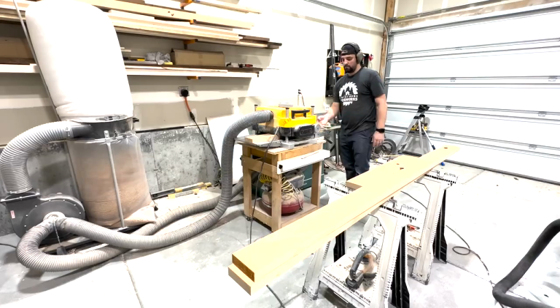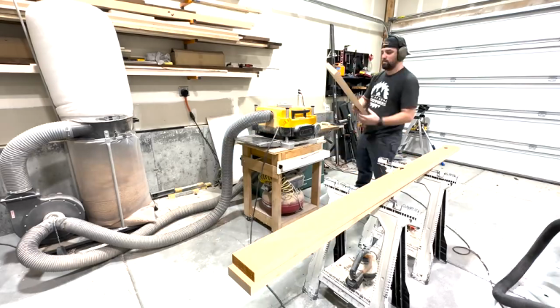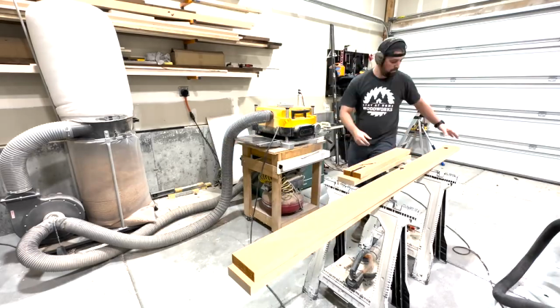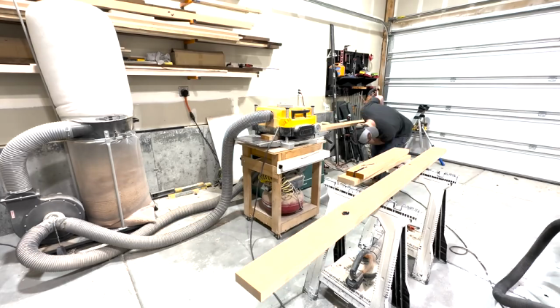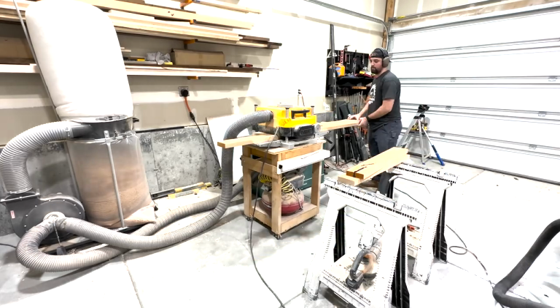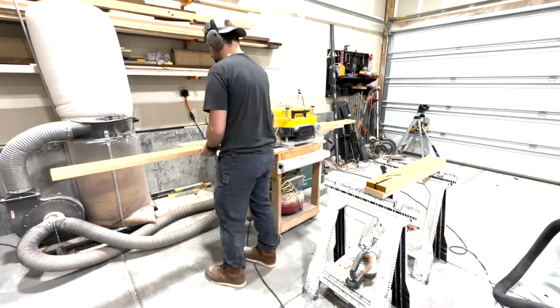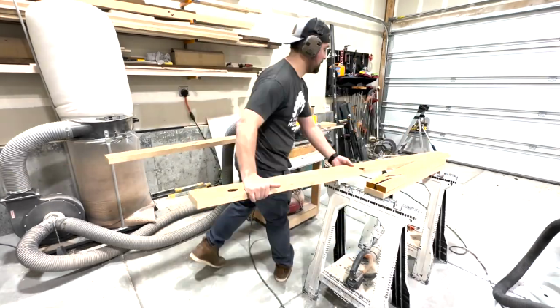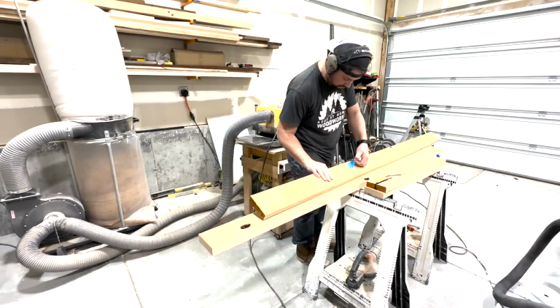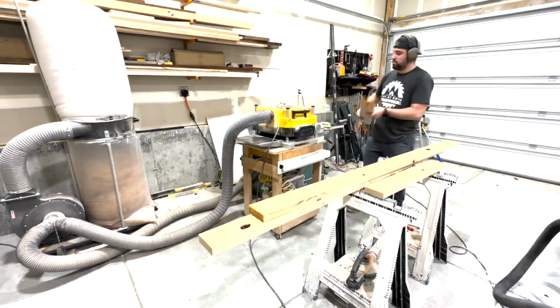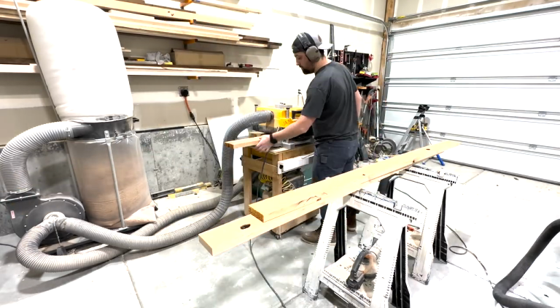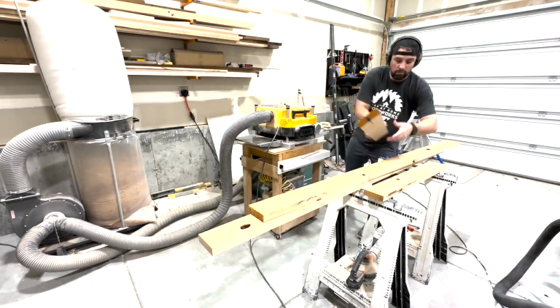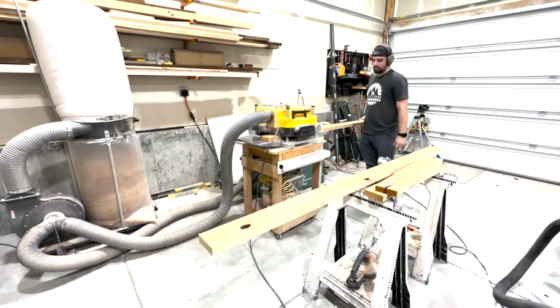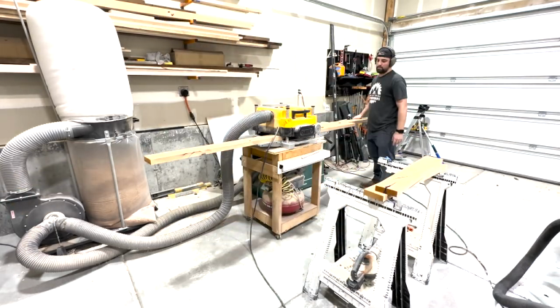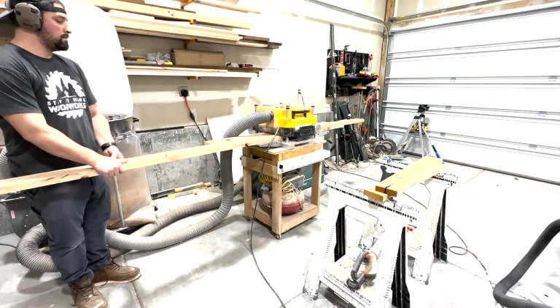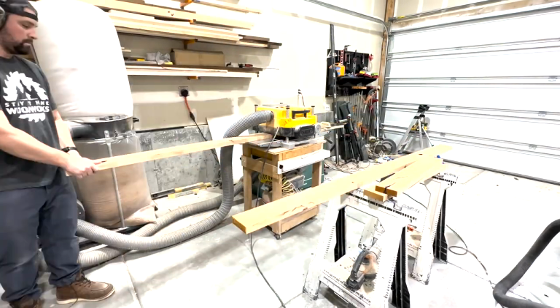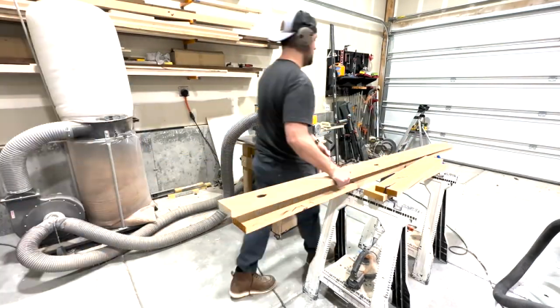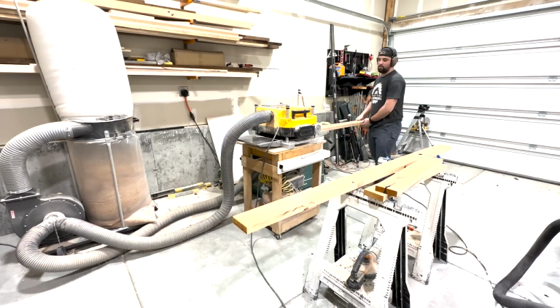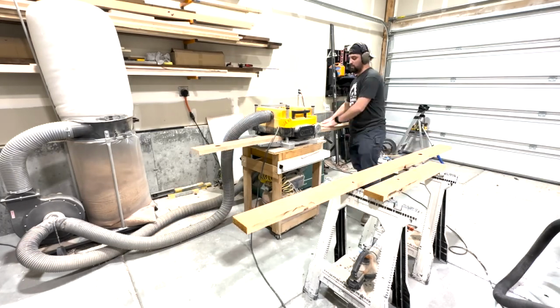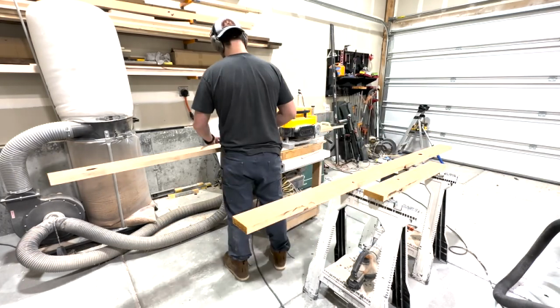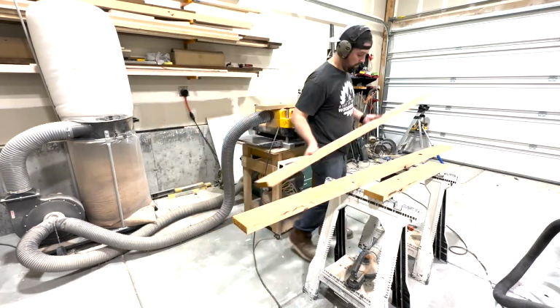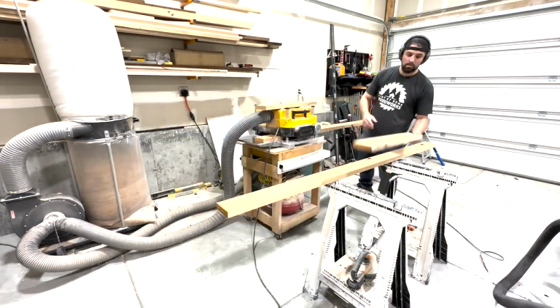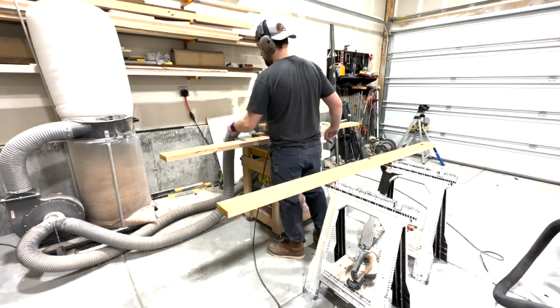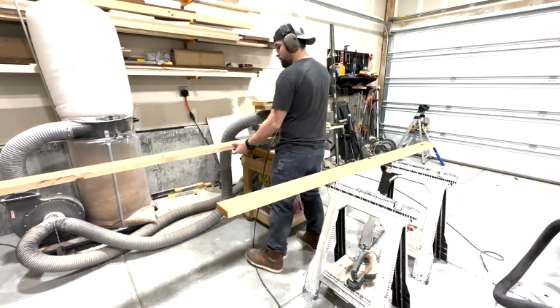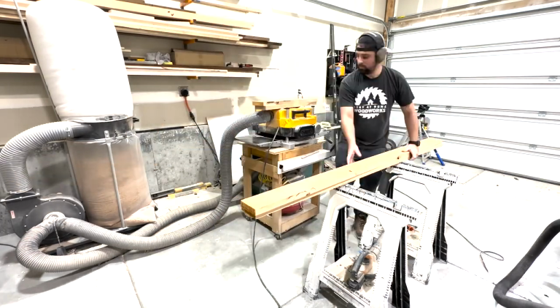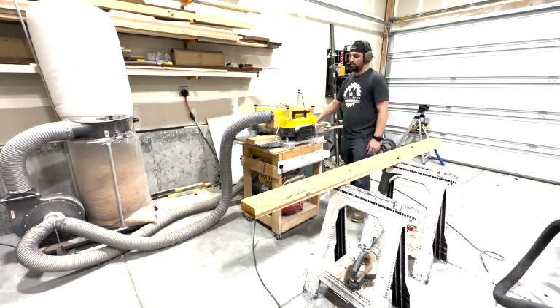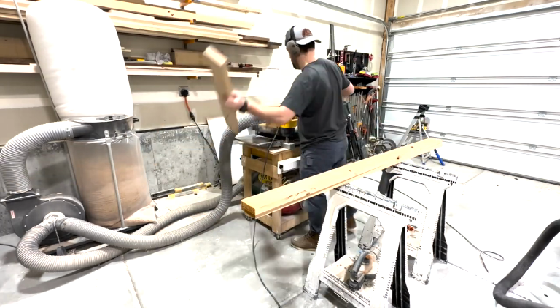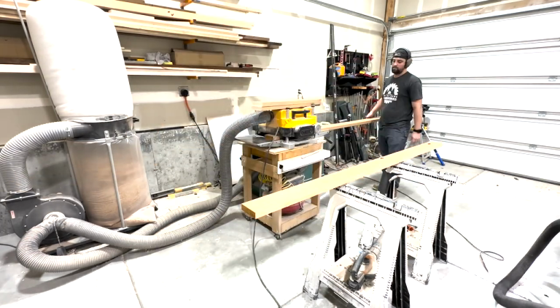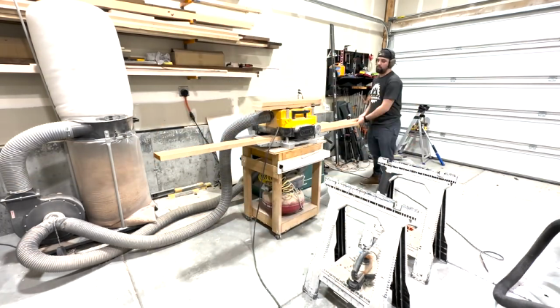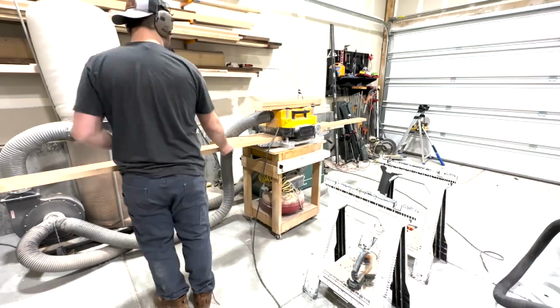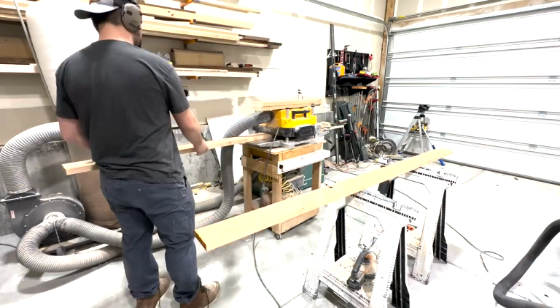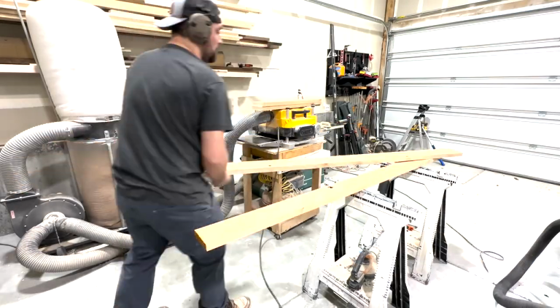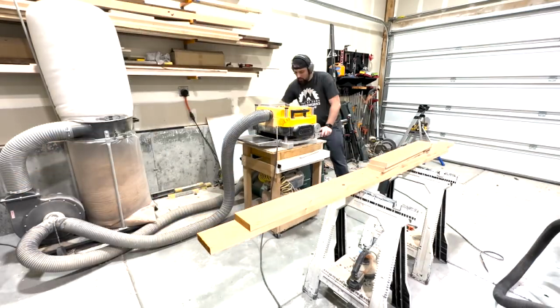The final step of the milling process is going through the planer. If you're new to planers, the planer's job is simple — it makes each board the same thickness. The jointer is to flatten and straighten, and the planer makes everything on the same plane, hence its name.